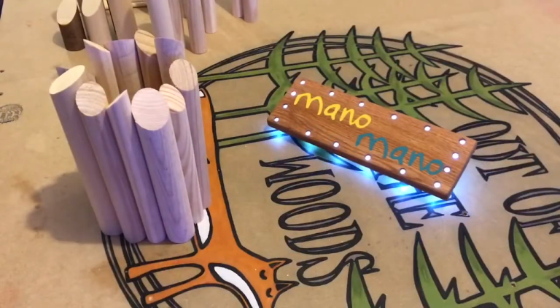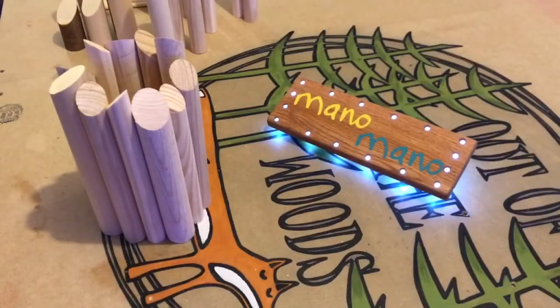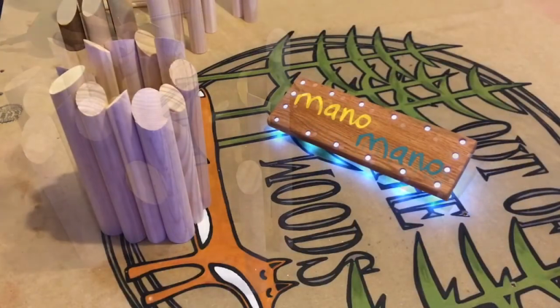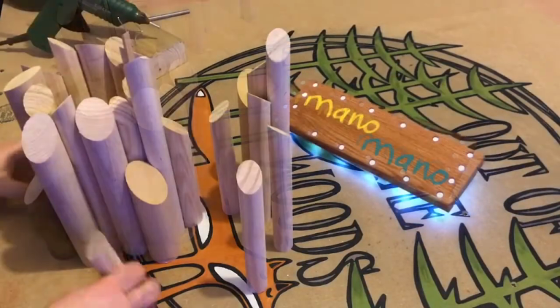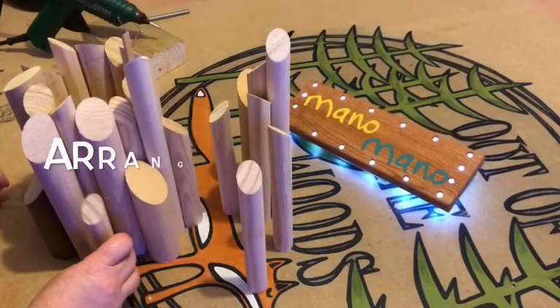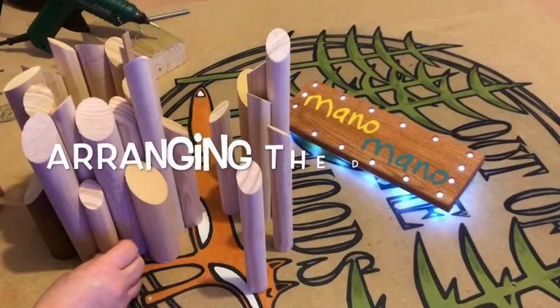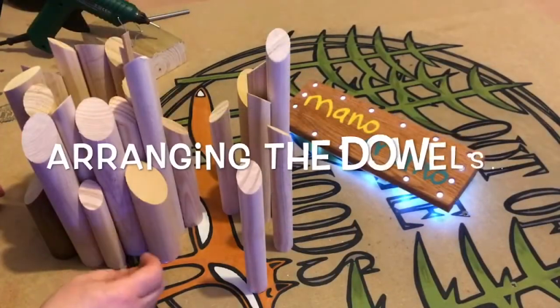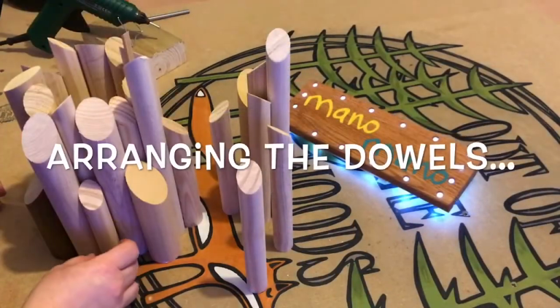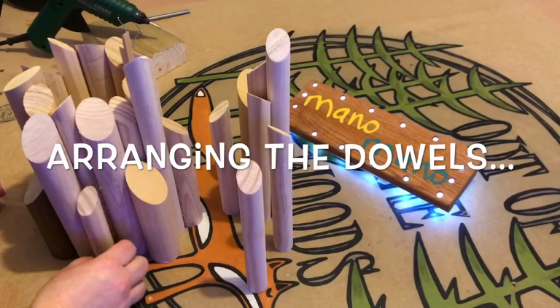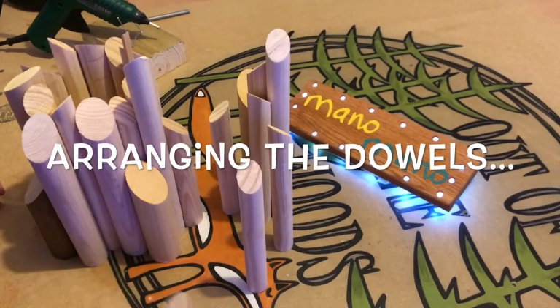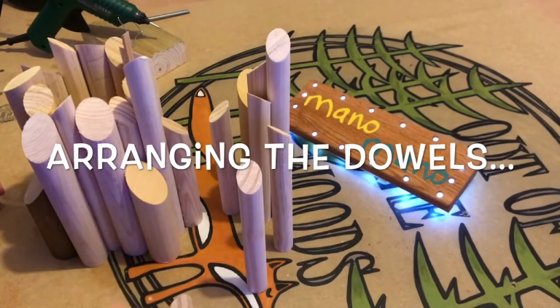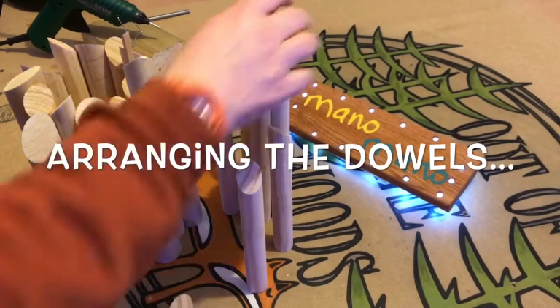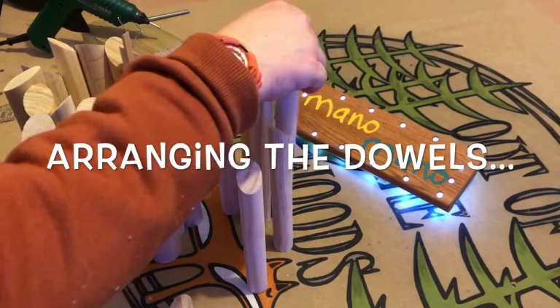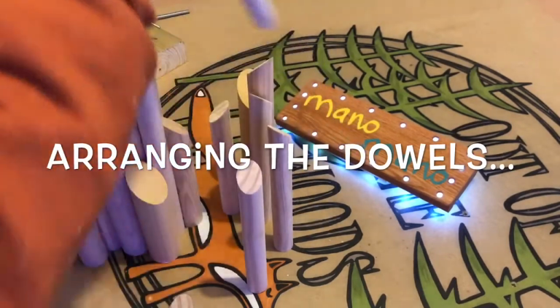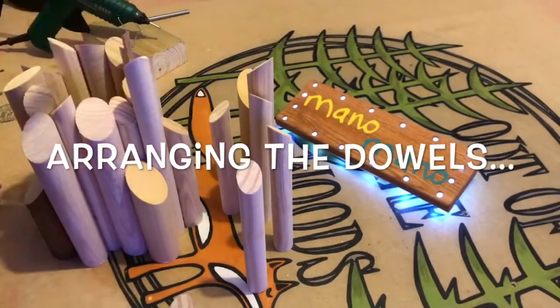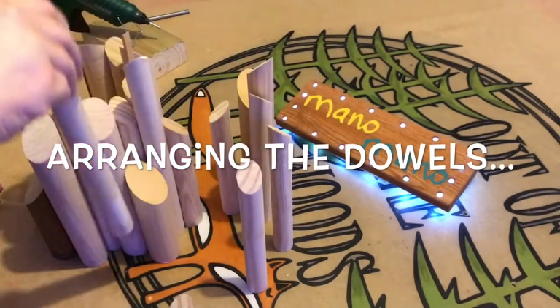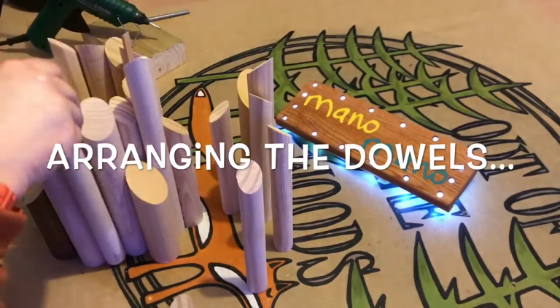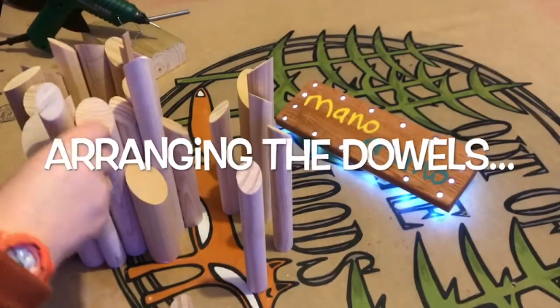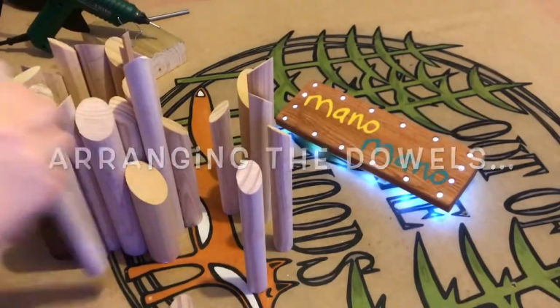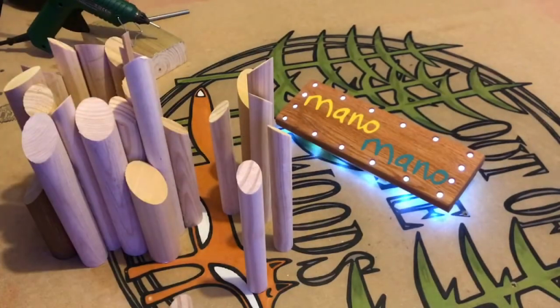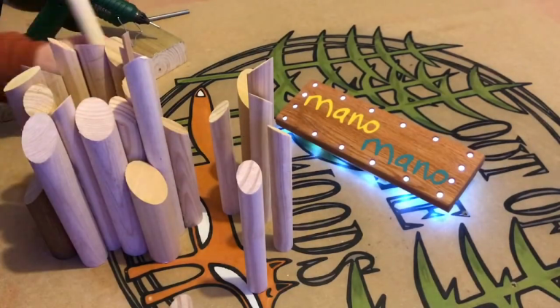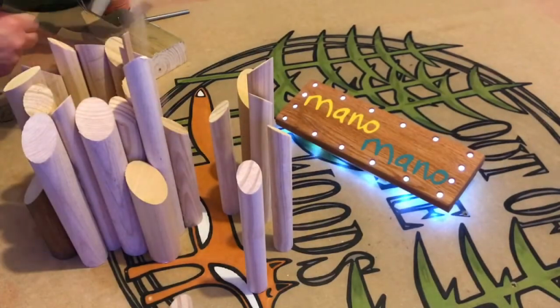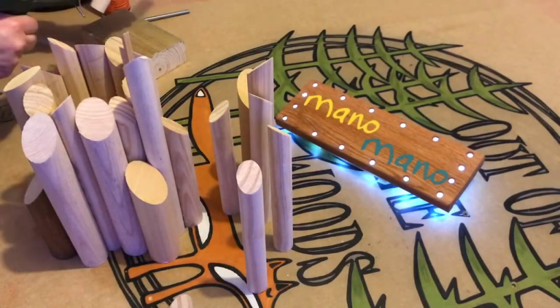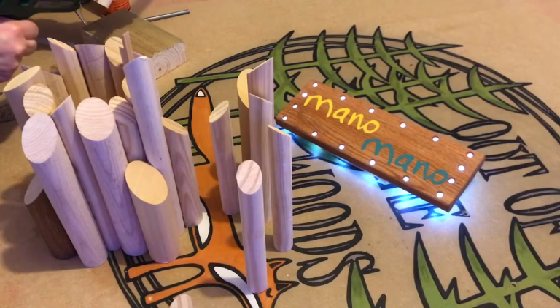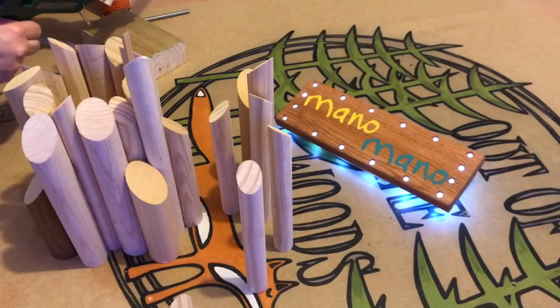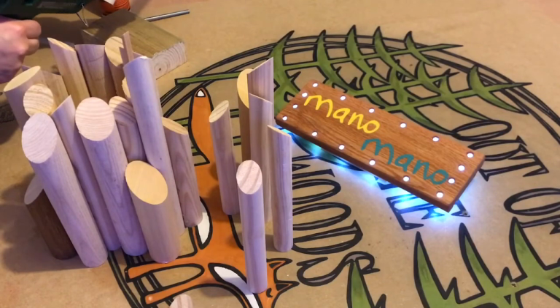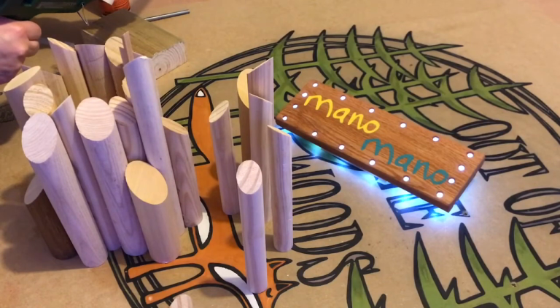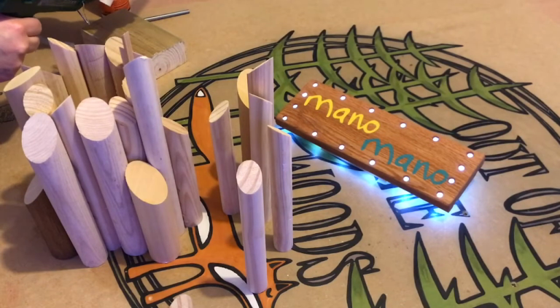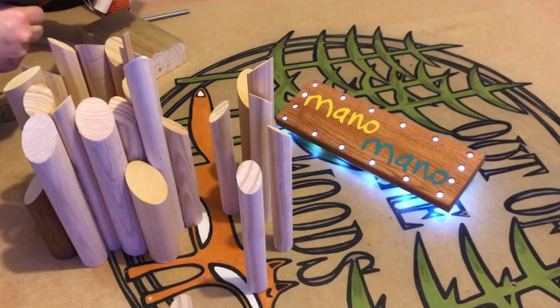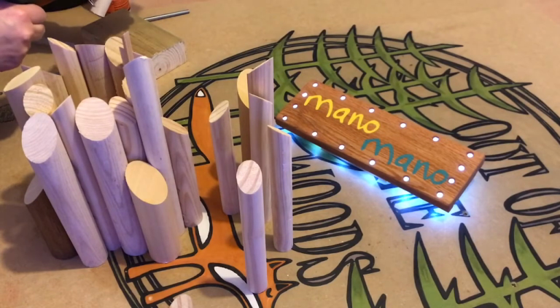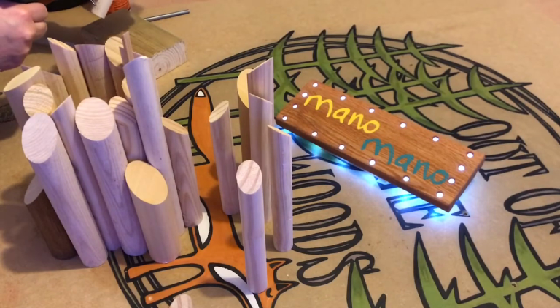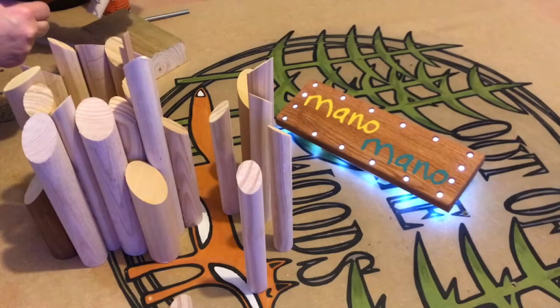Now the inner ring was glued up, I took some time to arrange the dowels in a form that I found pleasing to the eye. I then continued to add dowels to the central structure with epoxy, but later found hot glue to be much better.